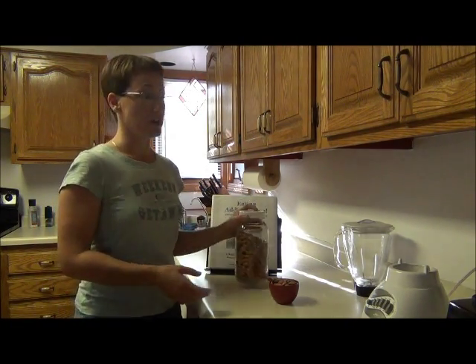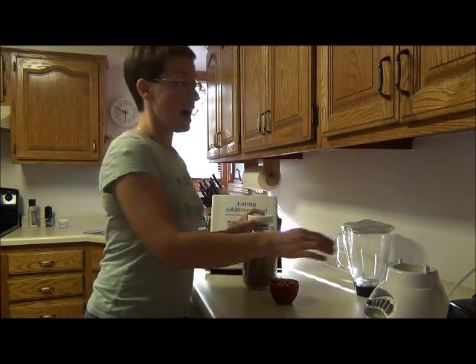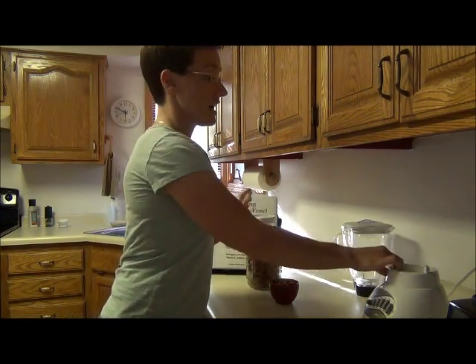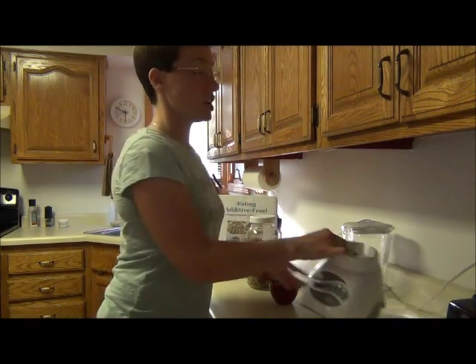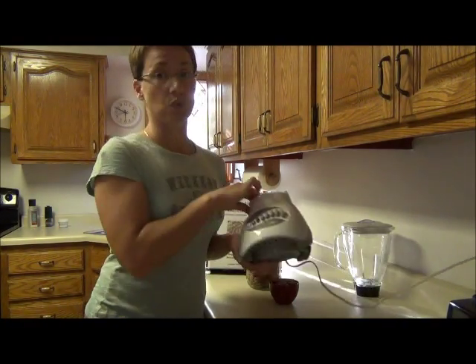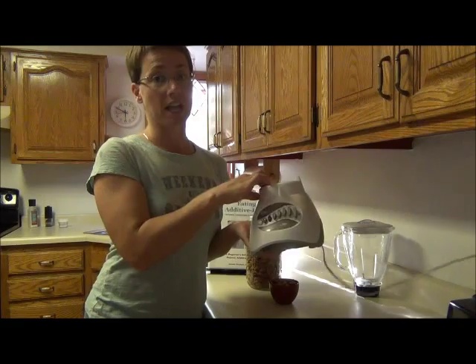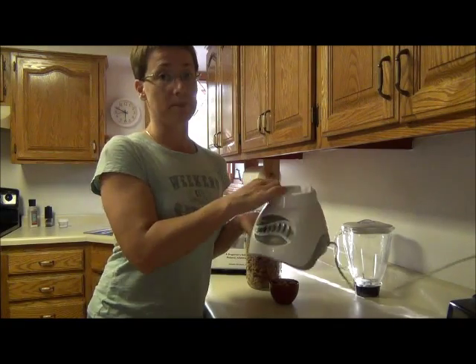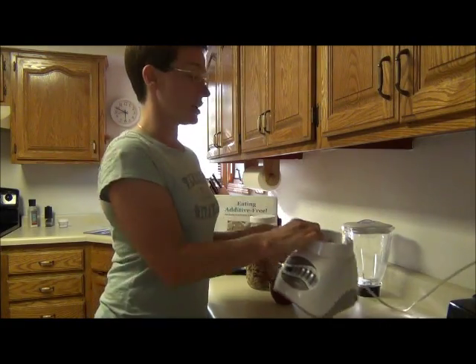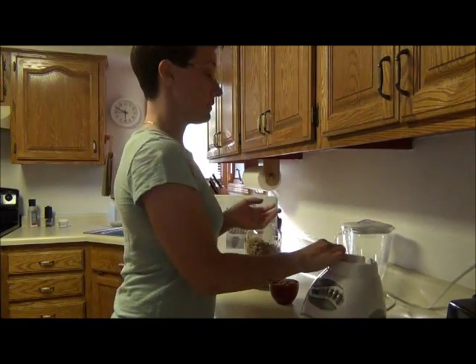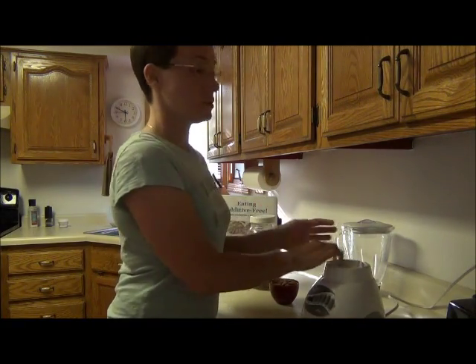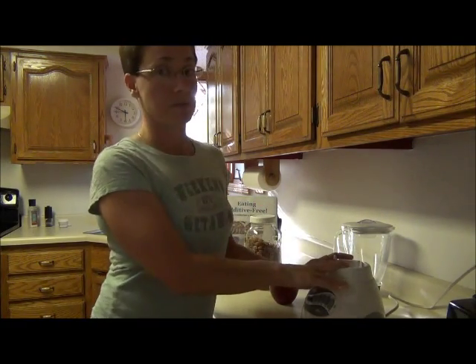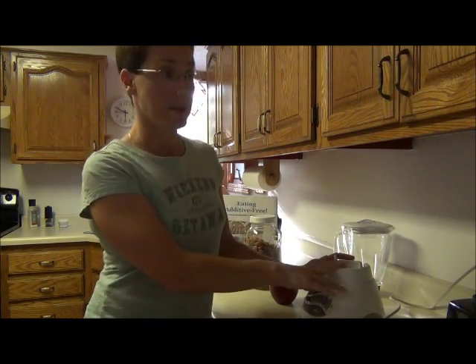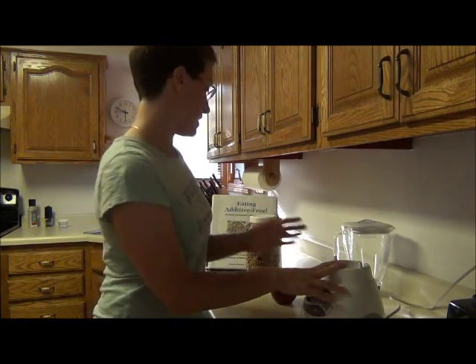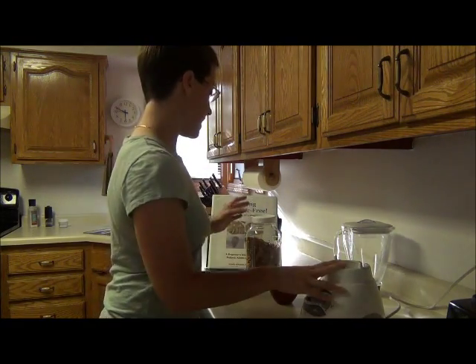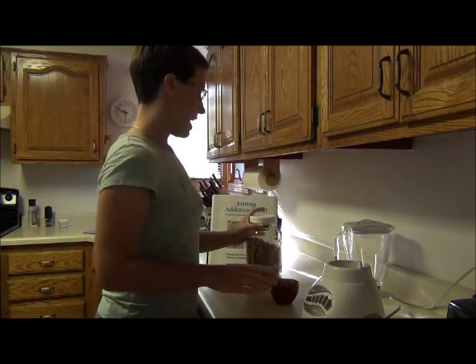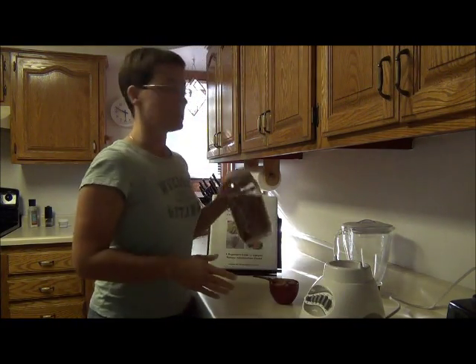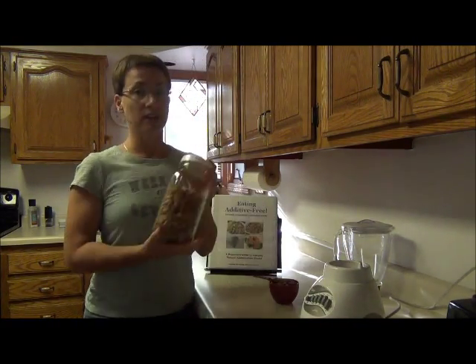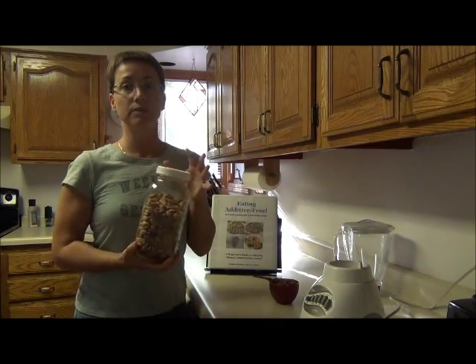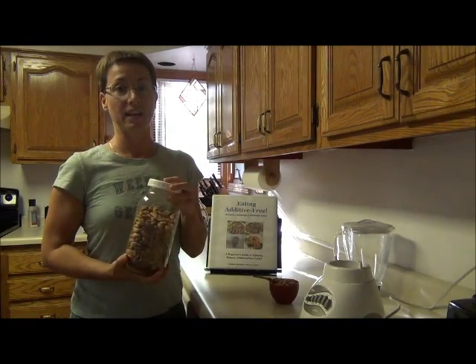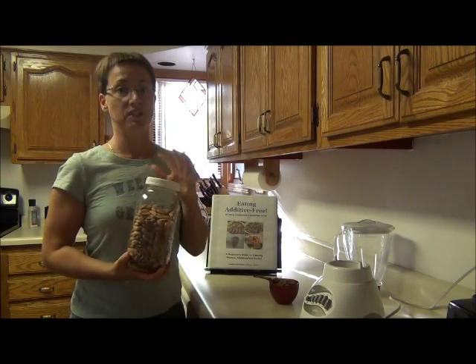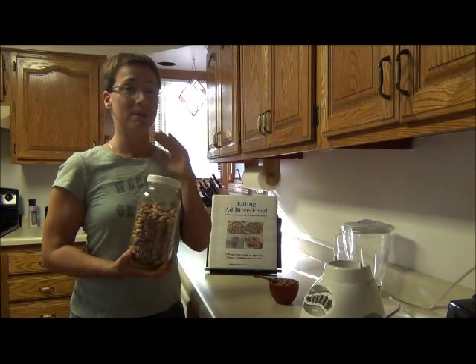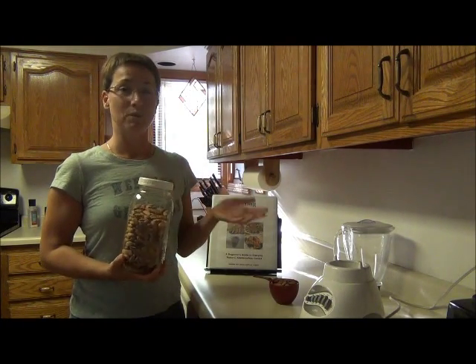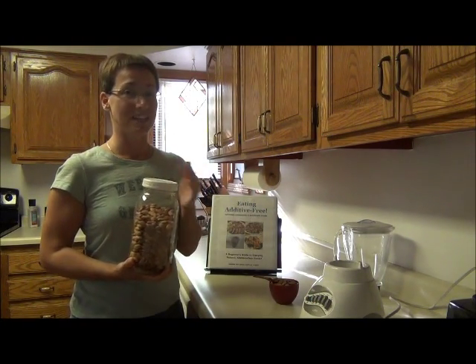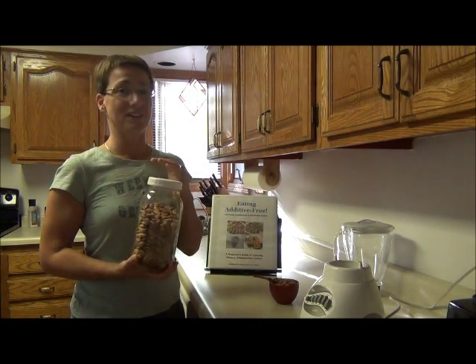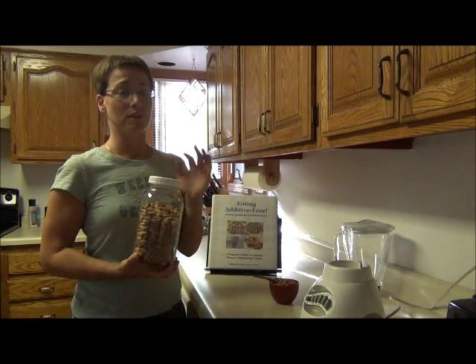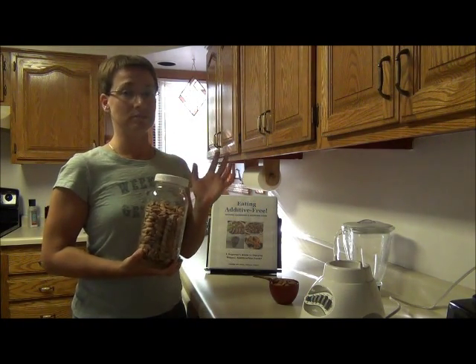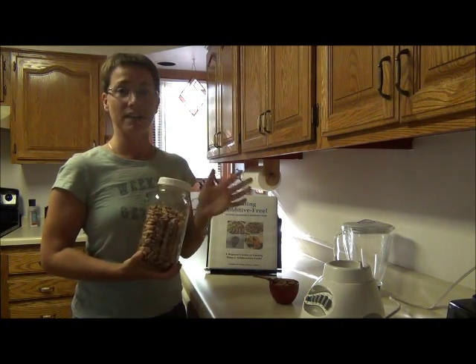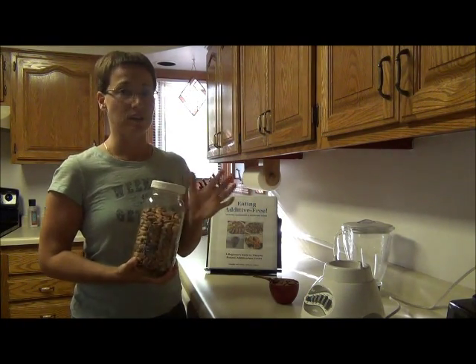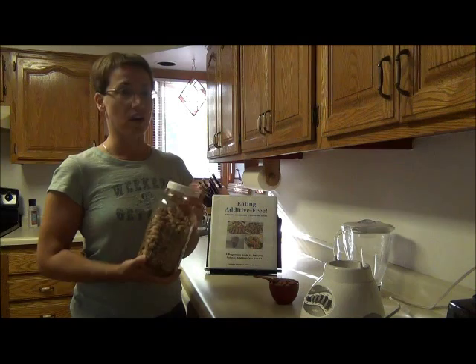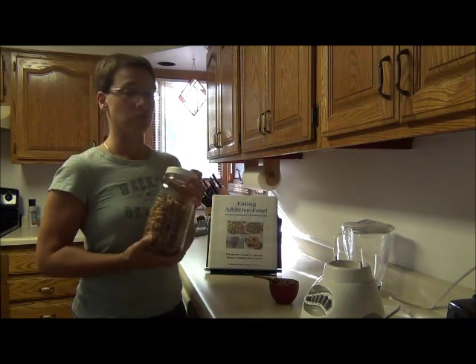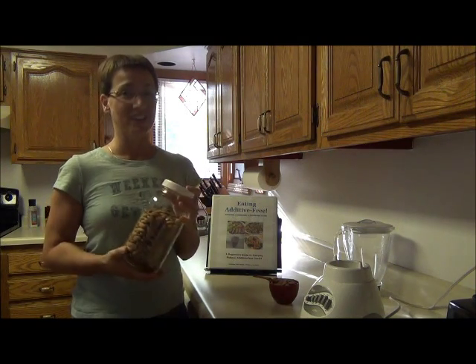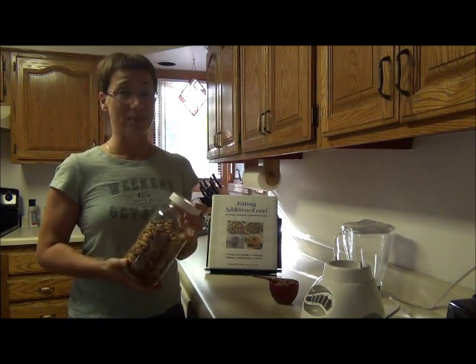So I just have here a $20 cheapy blender that I used to use before I had my Vitamix, and just some regular plain almonds. You don't want them to be roasted or have any kind of oils or salt — just regular almonds.